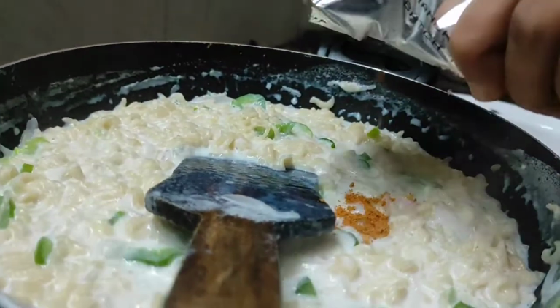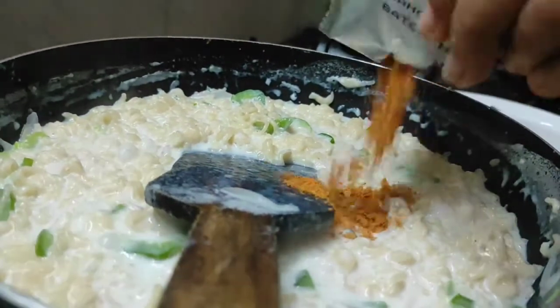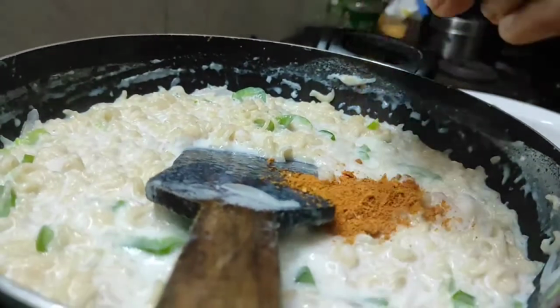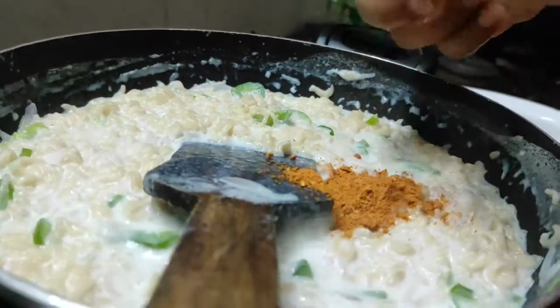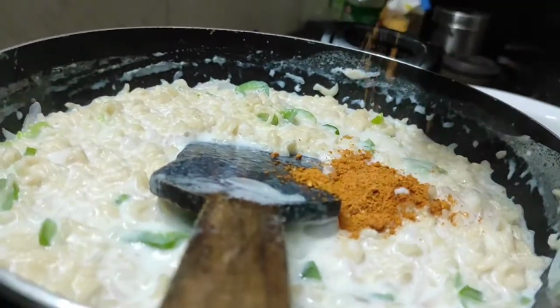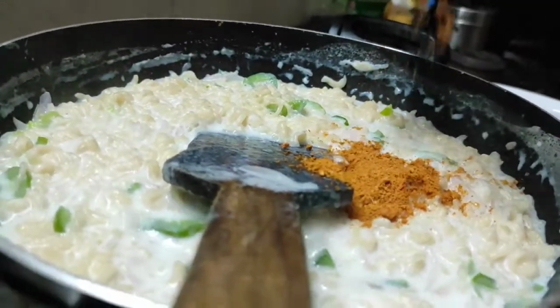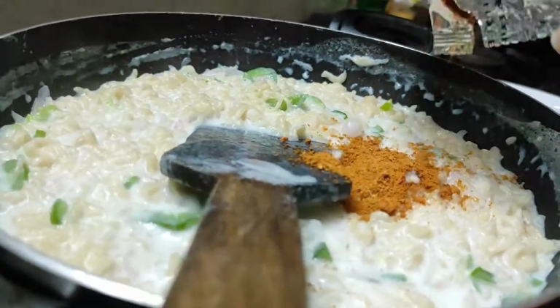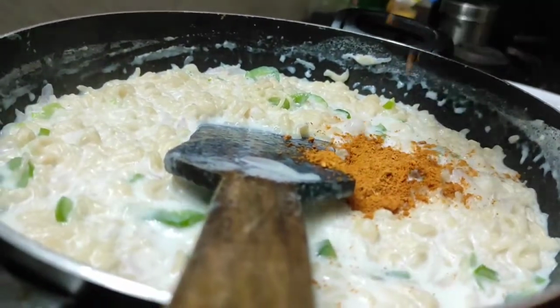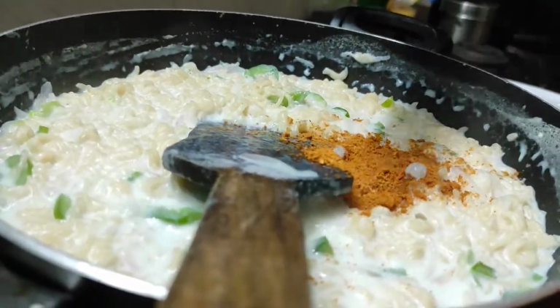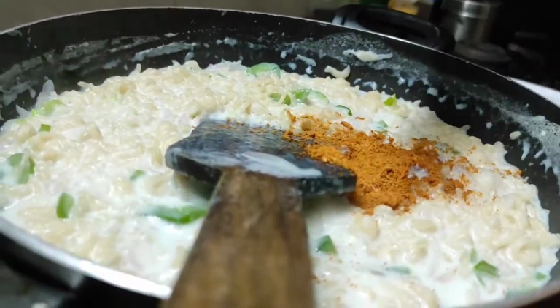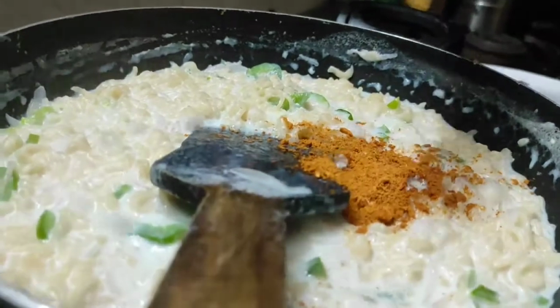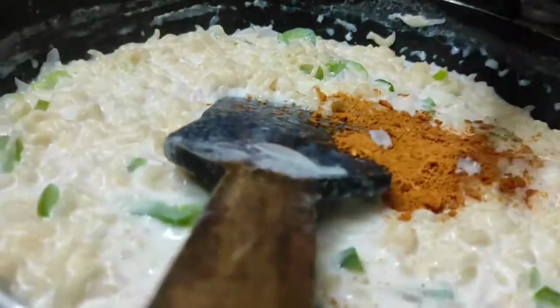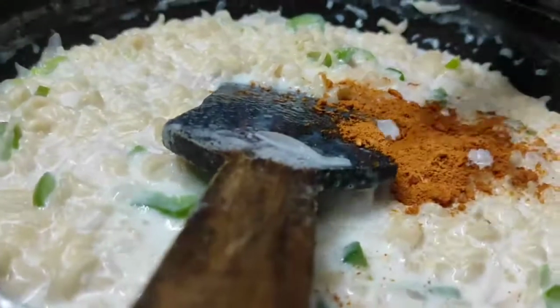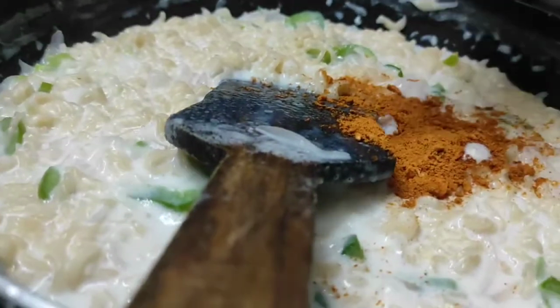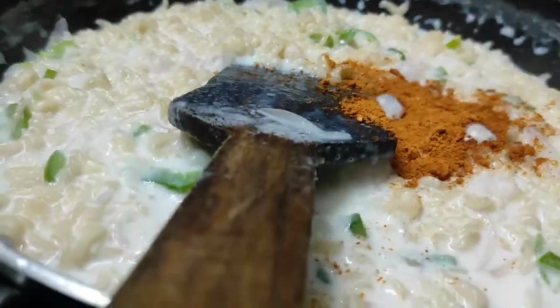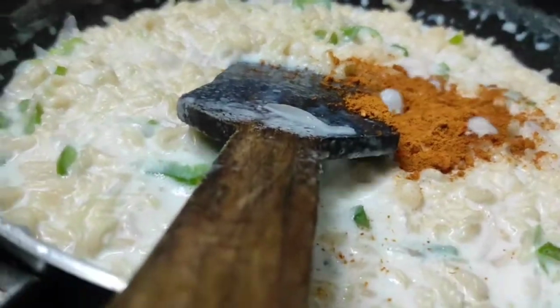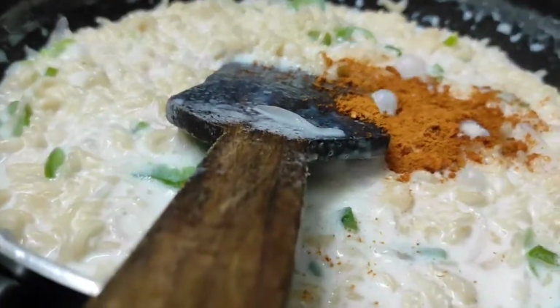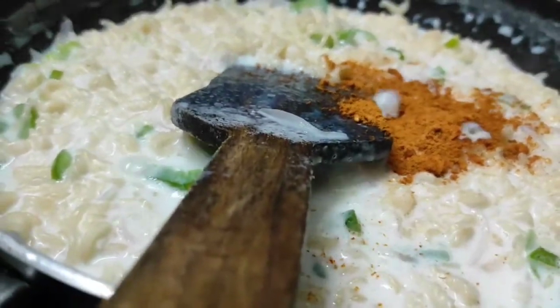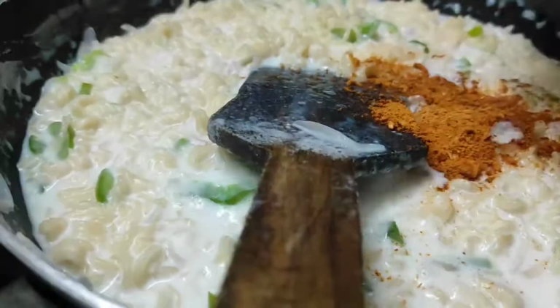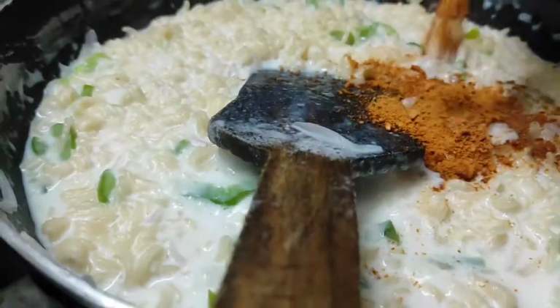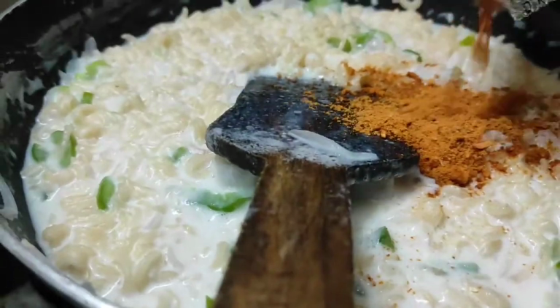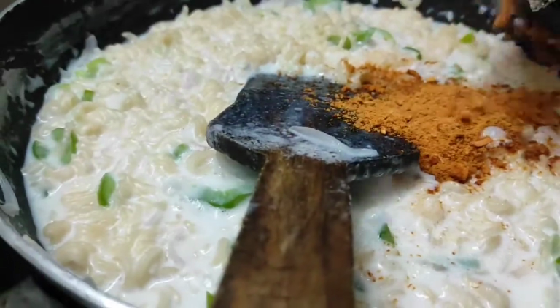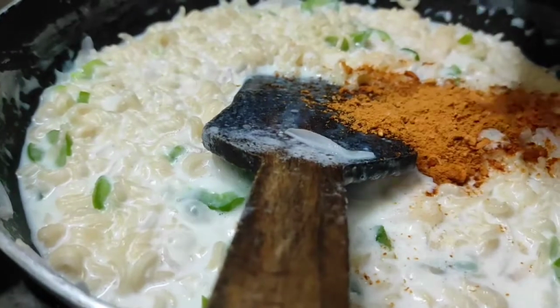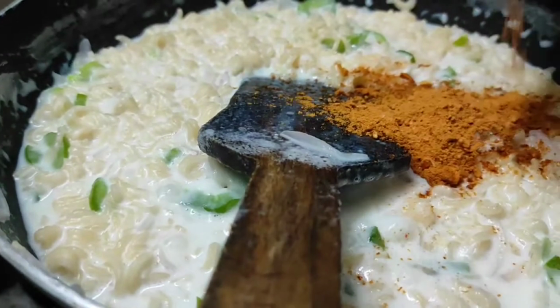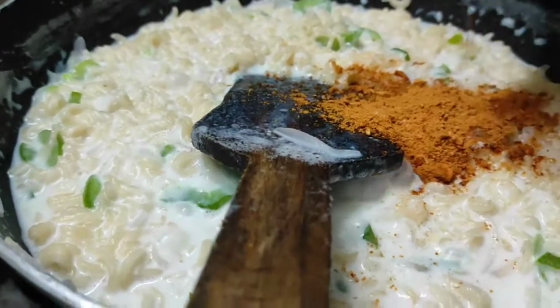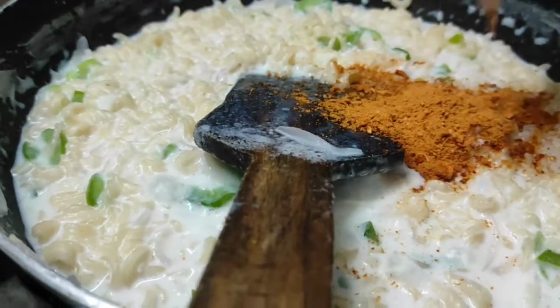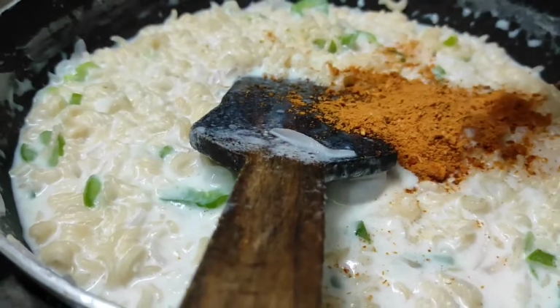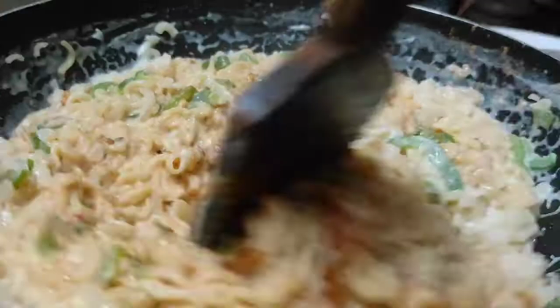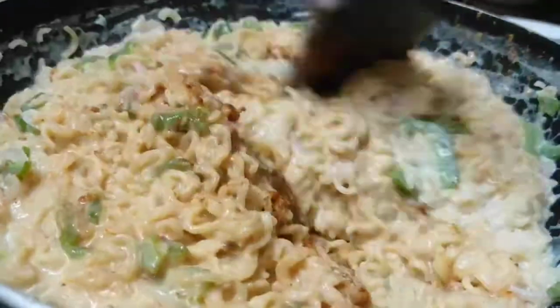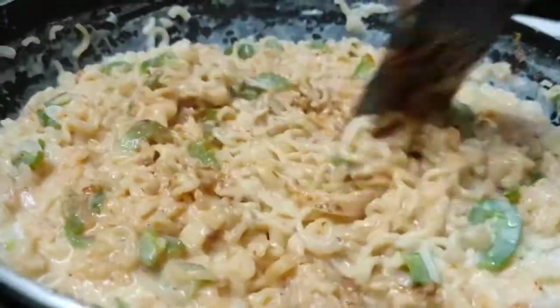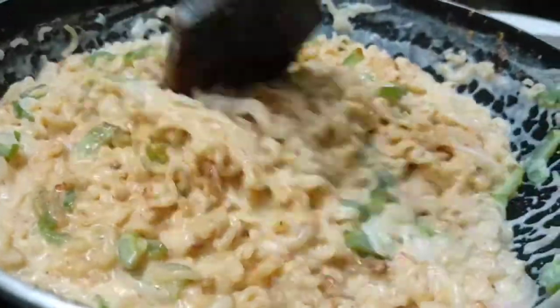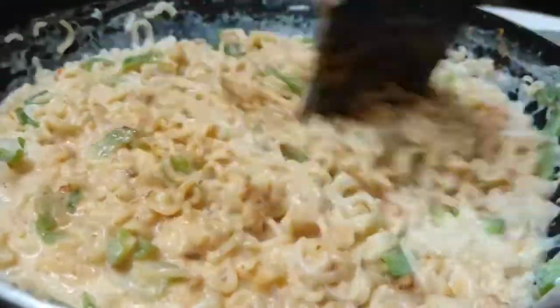I'll add the masala here. There are 4 packets of masala.